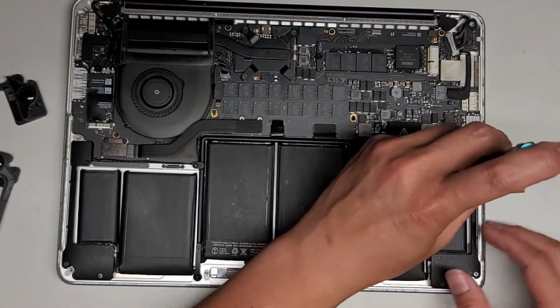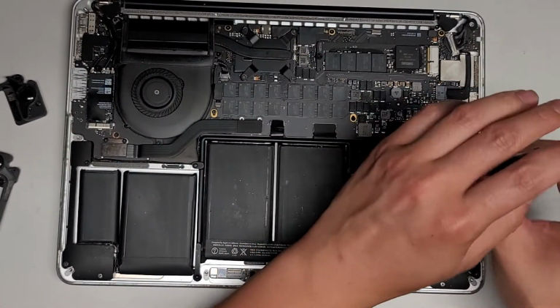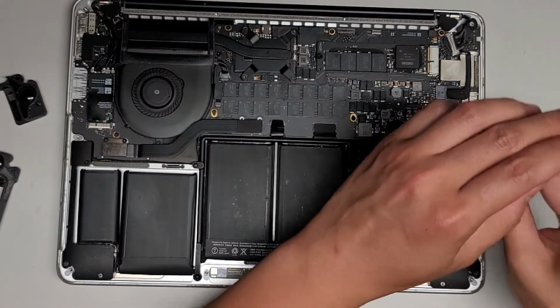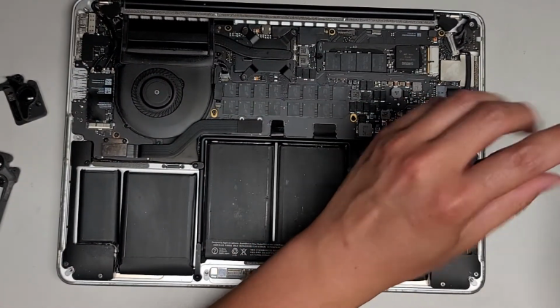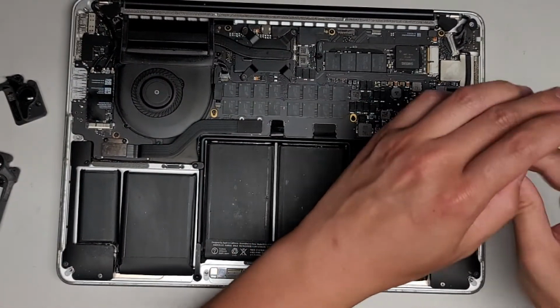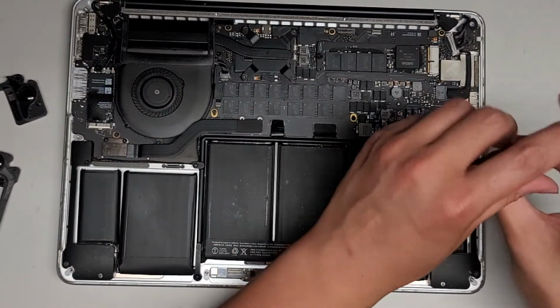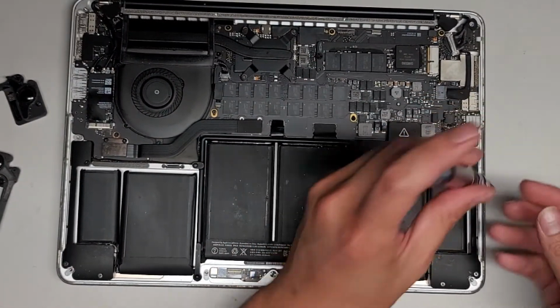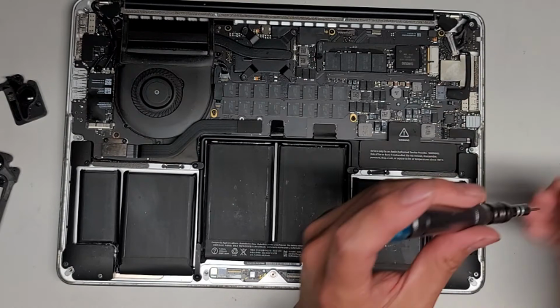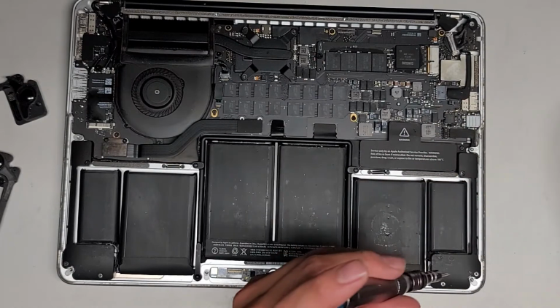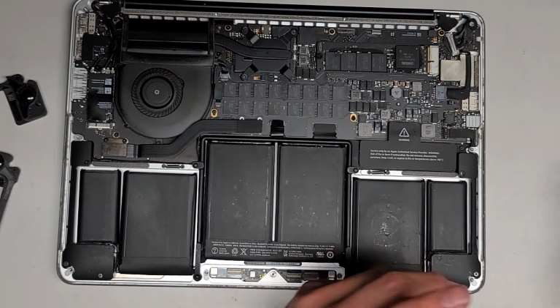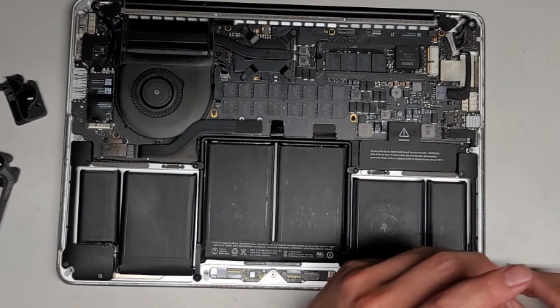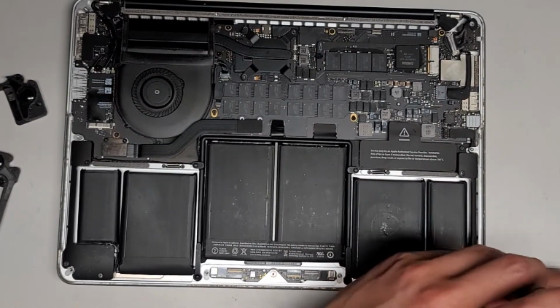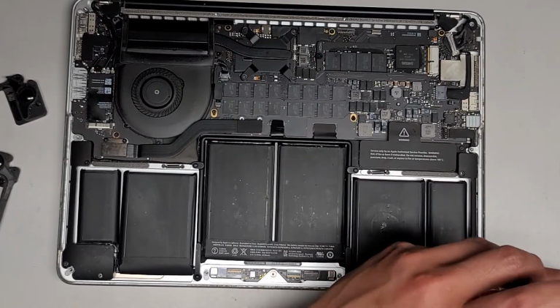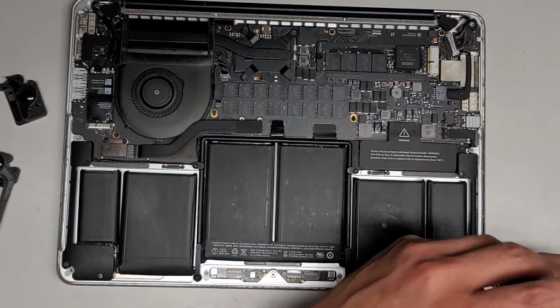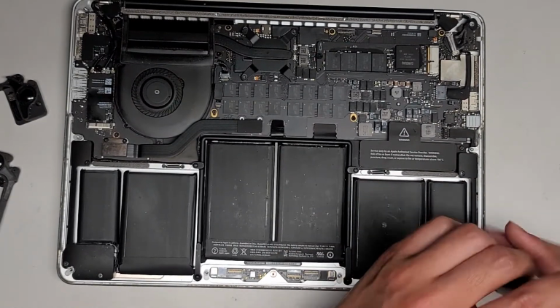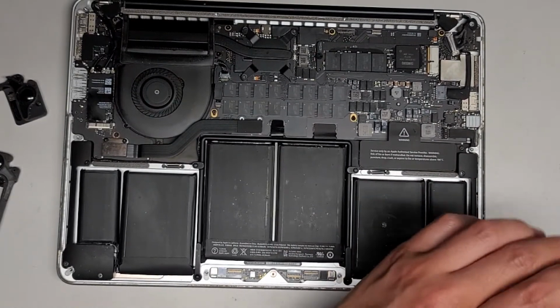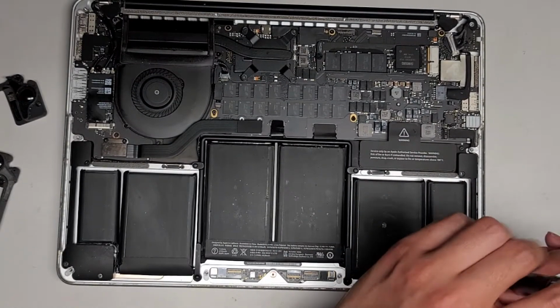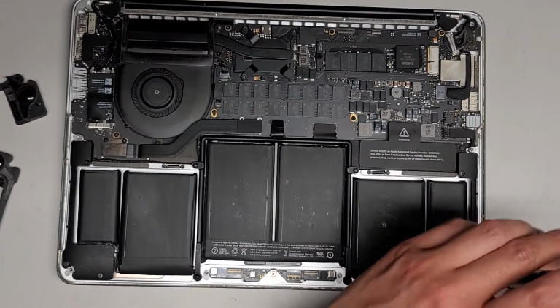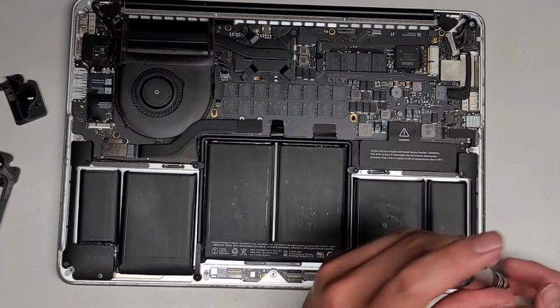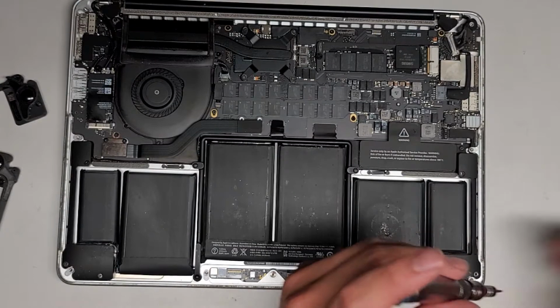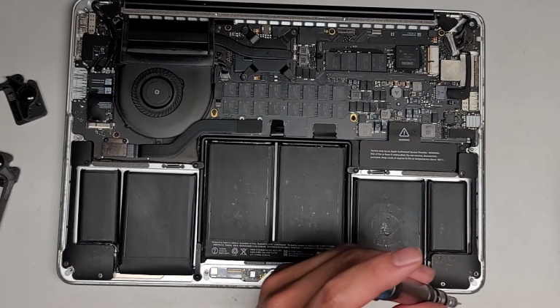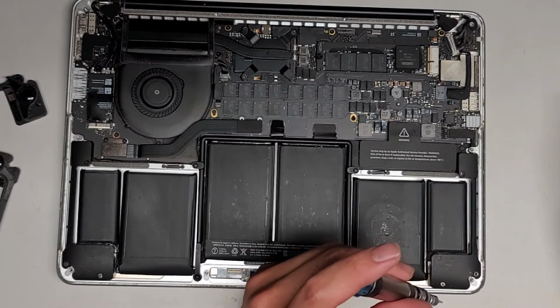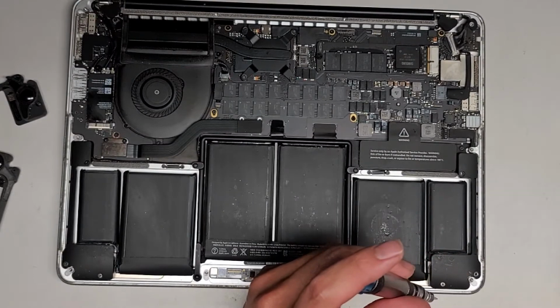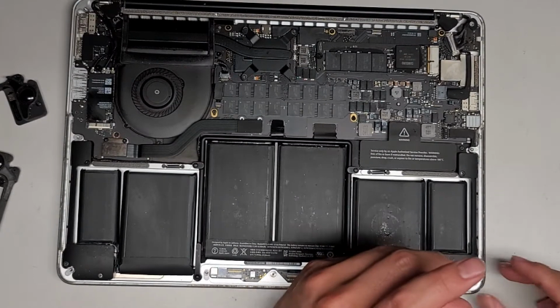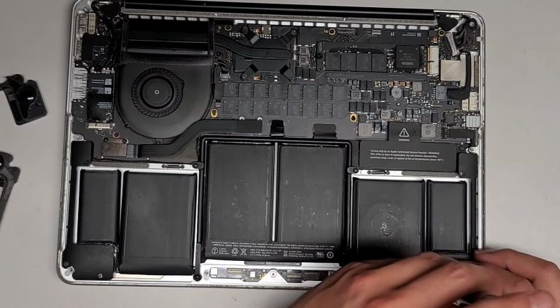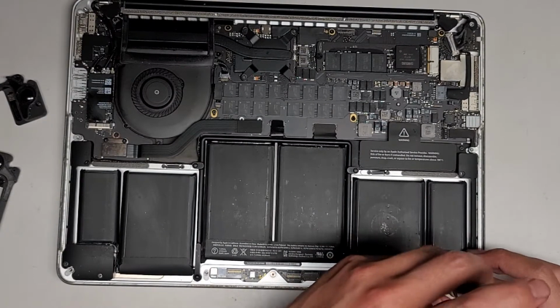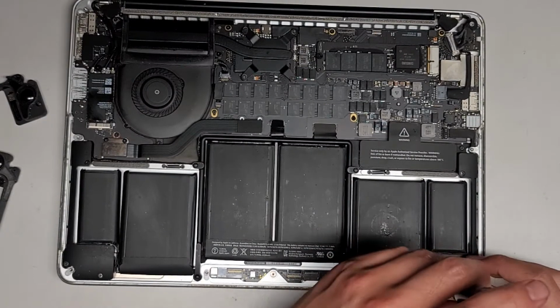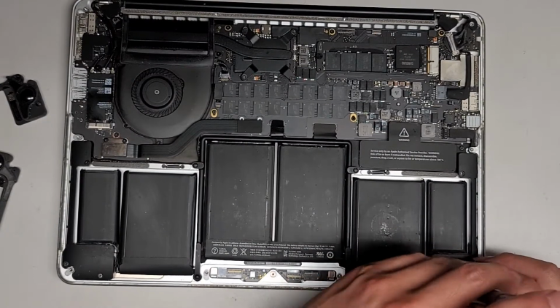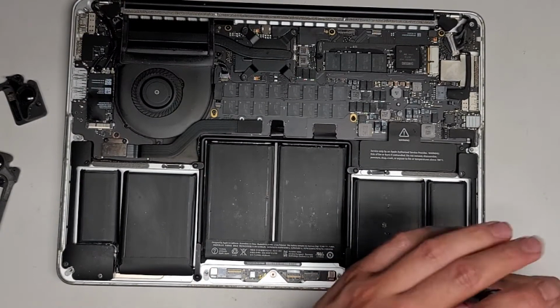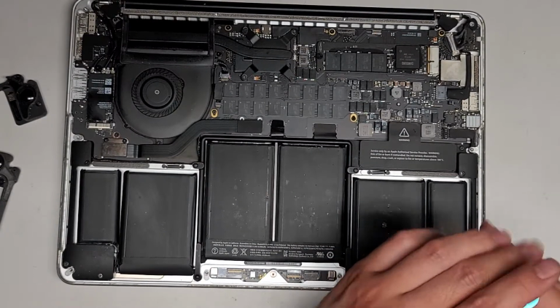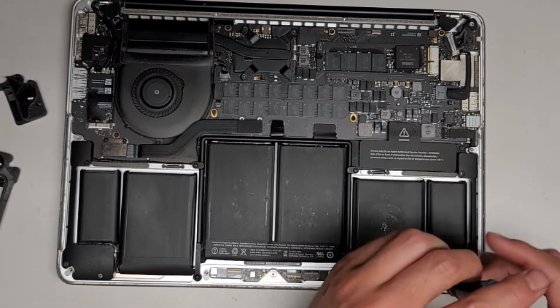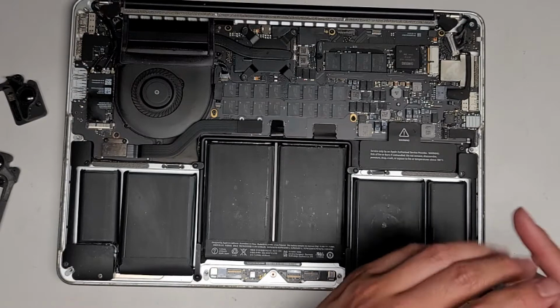There are three T5 screws holding the speaker into place. This speaker is making crackly noise — if you watched my previous video you would have seen it. That's why we're replacing these speakers.